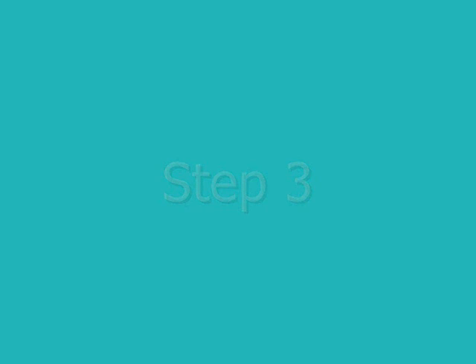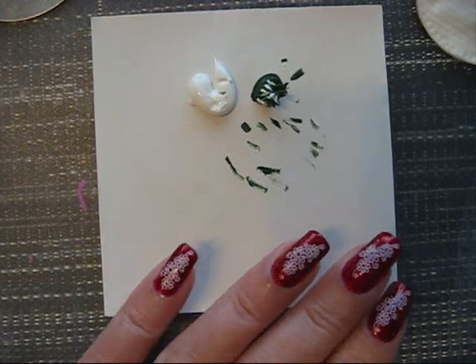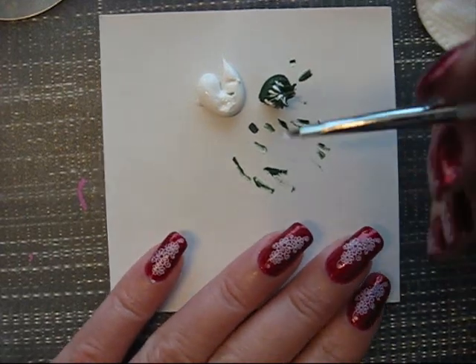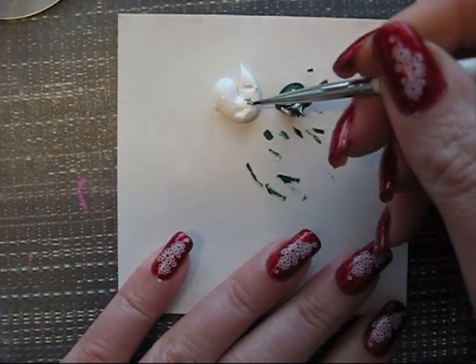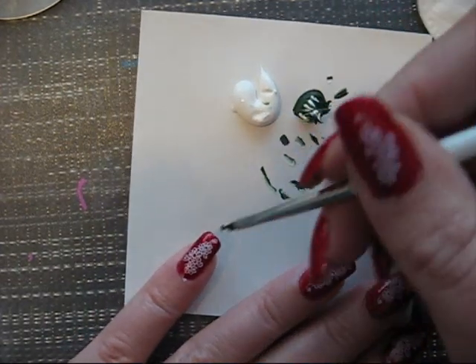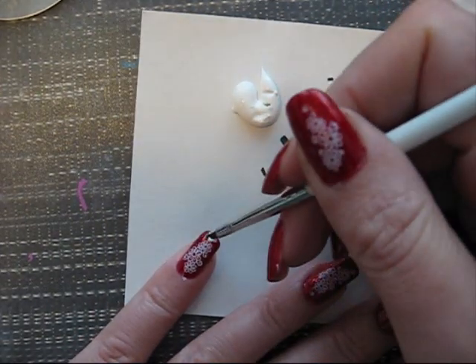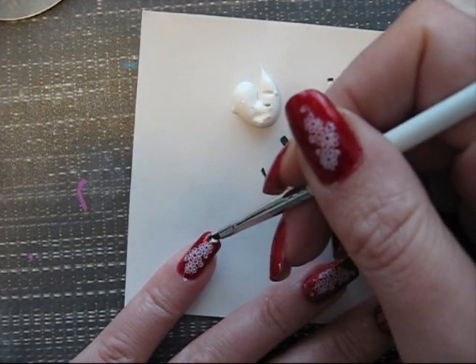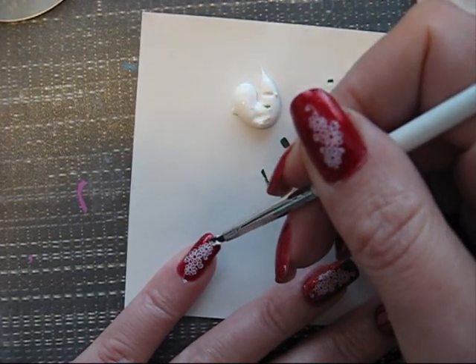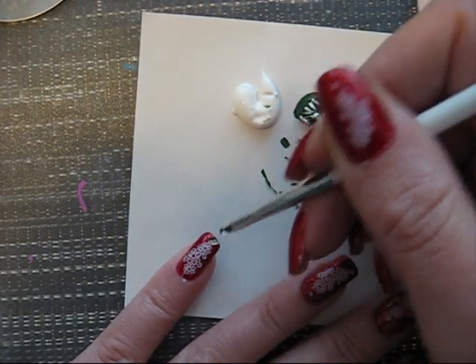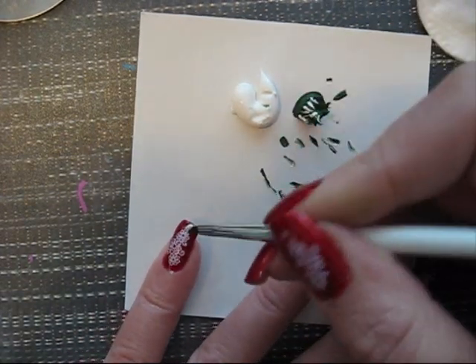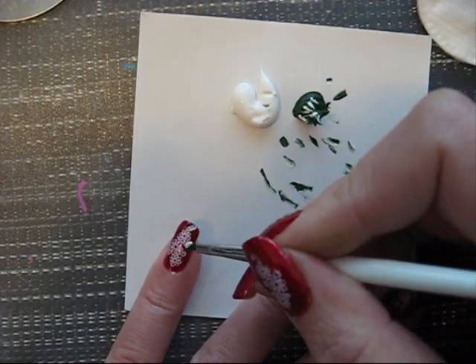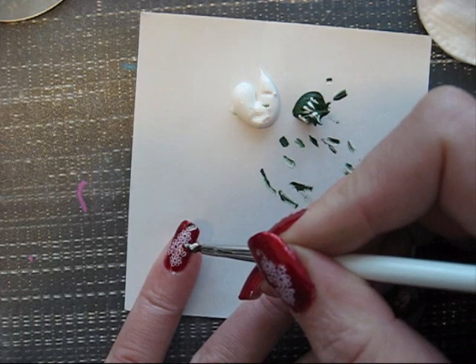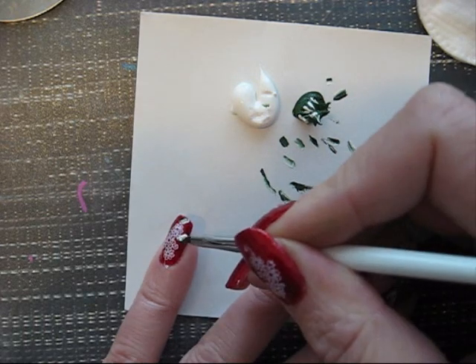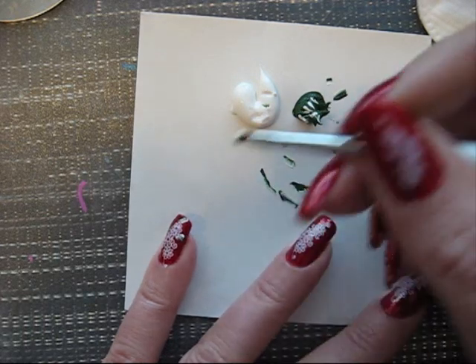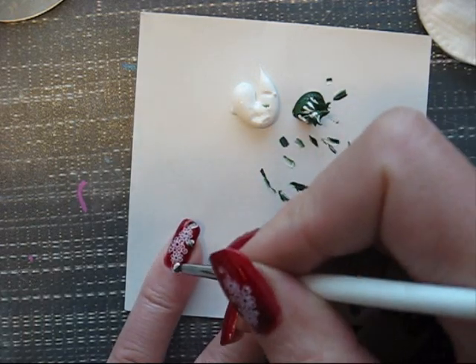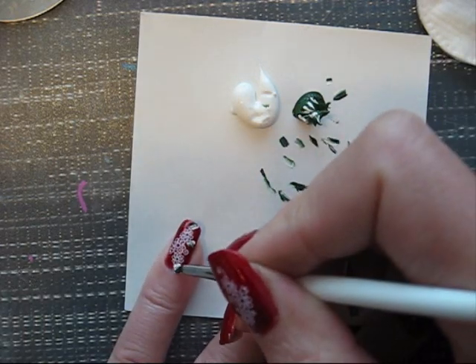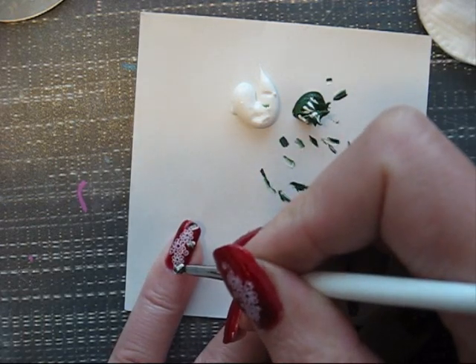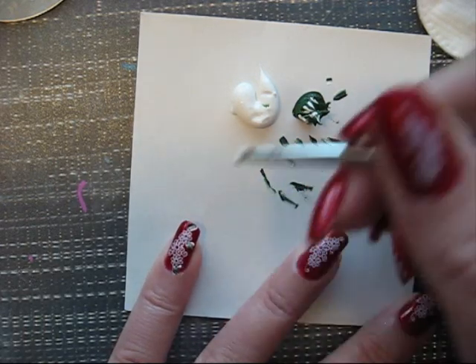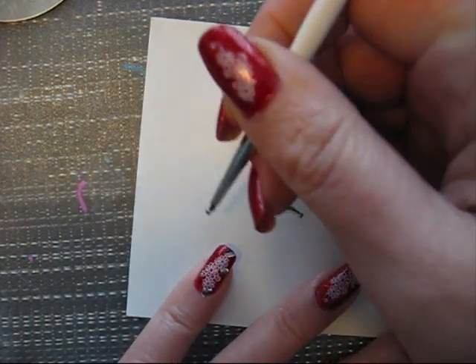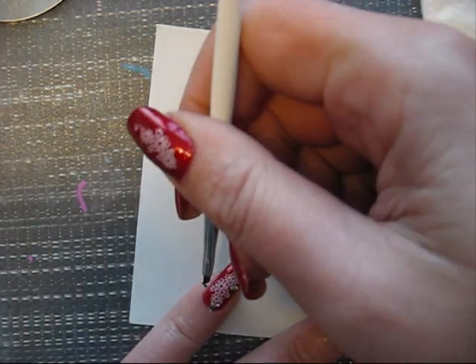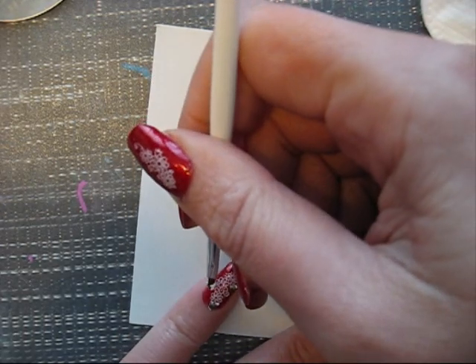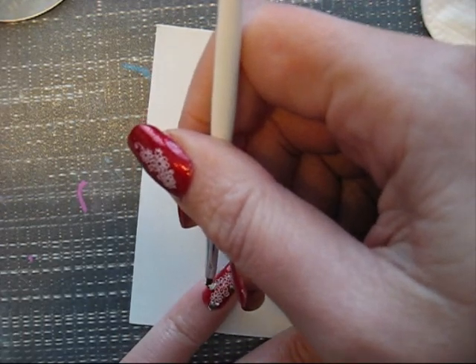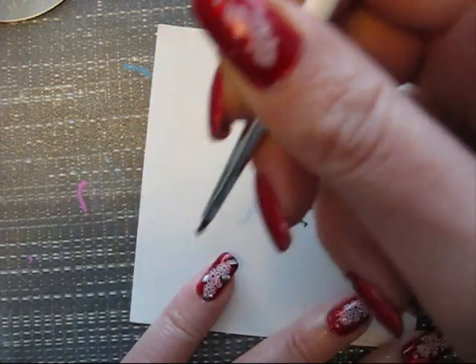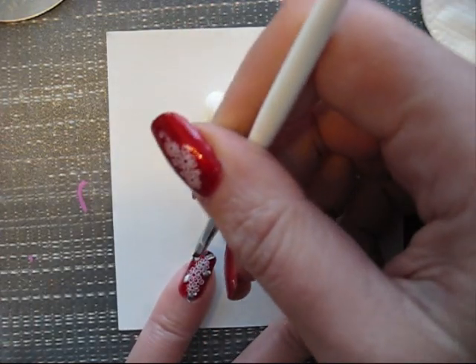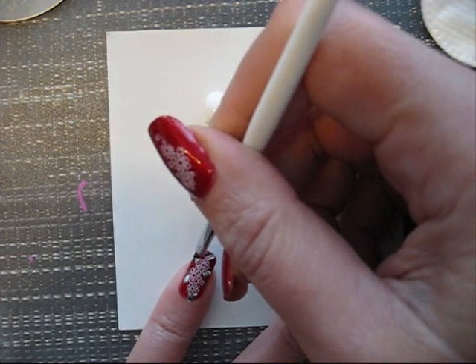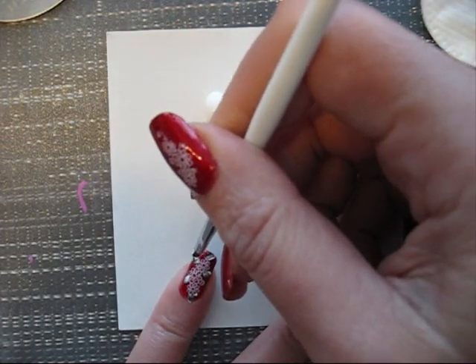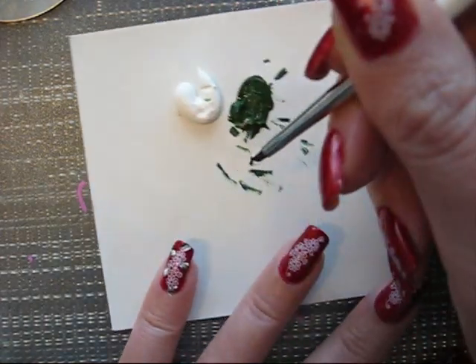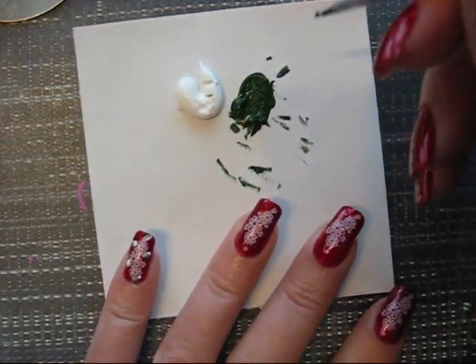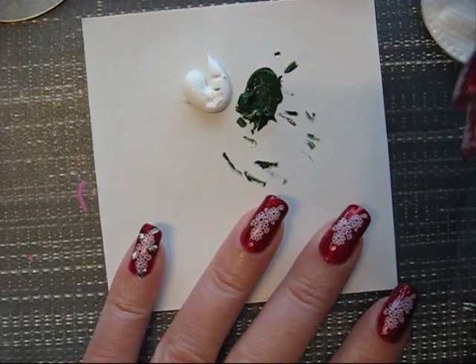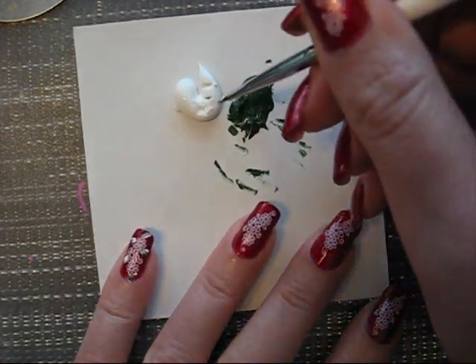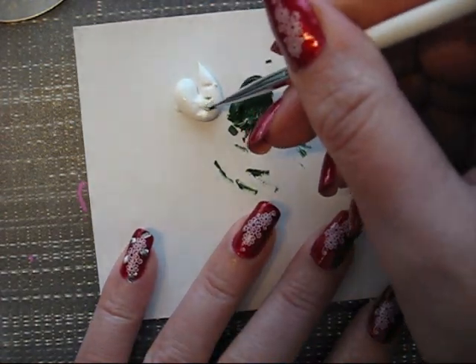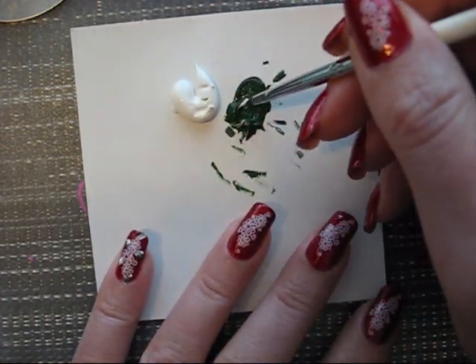Some acrylic paint — white and green. I just dip the brush in half white, half green, and I'm making here and there some flowers.